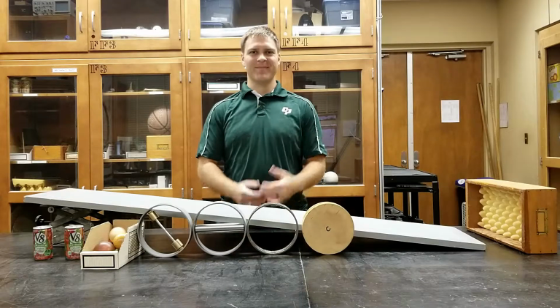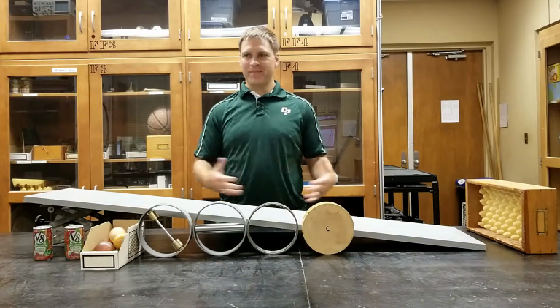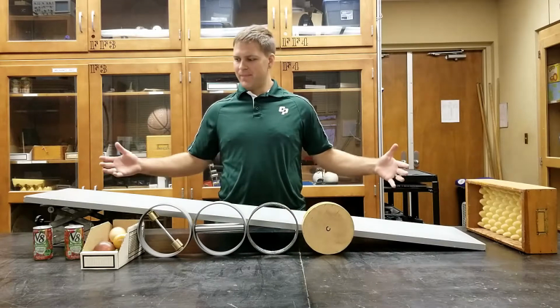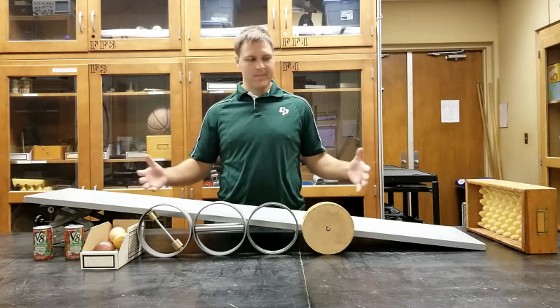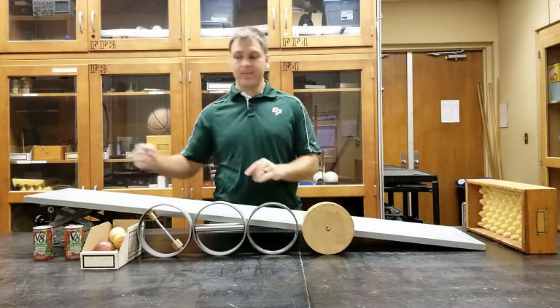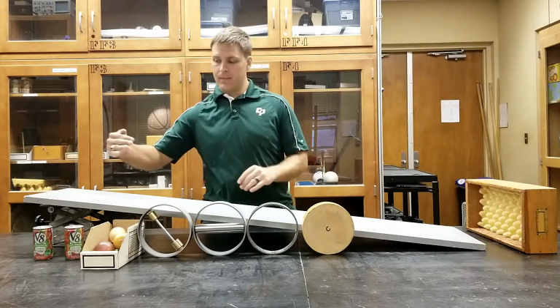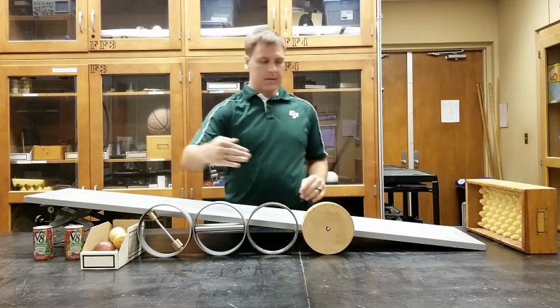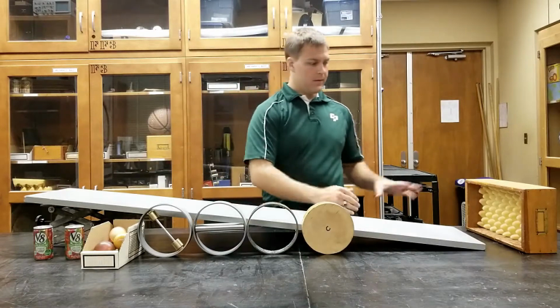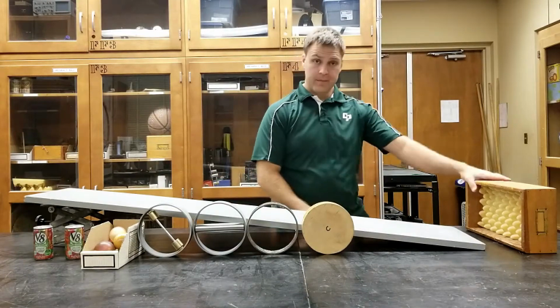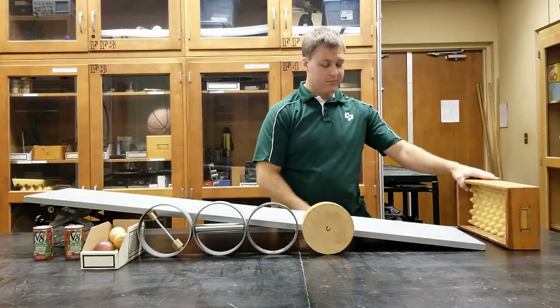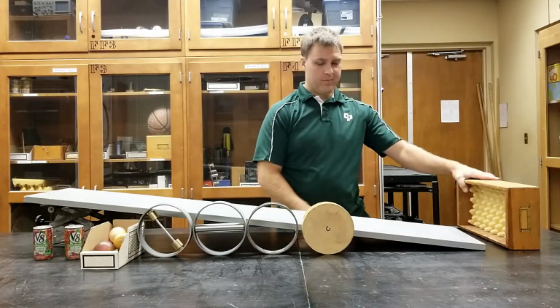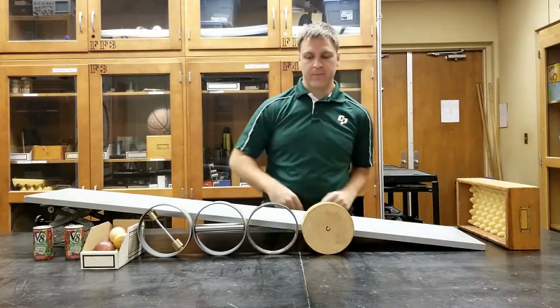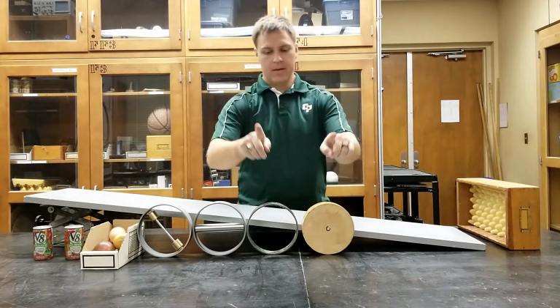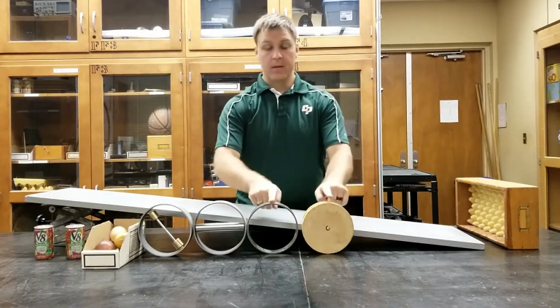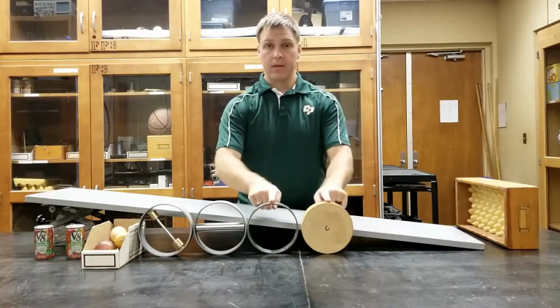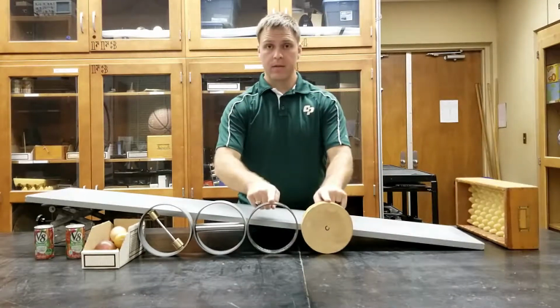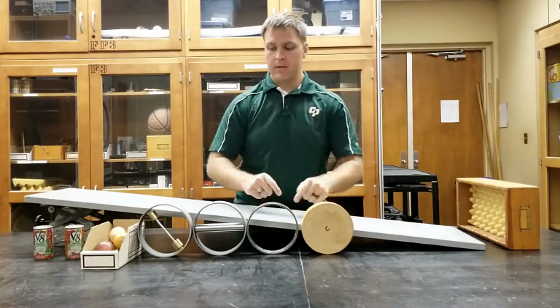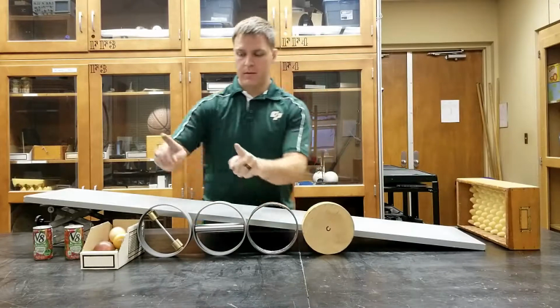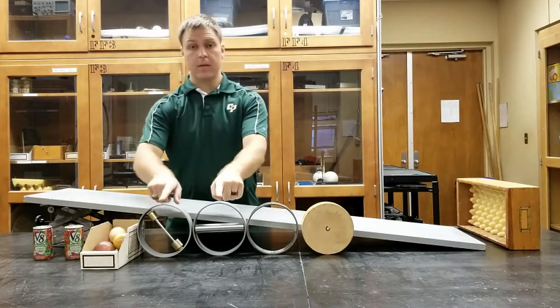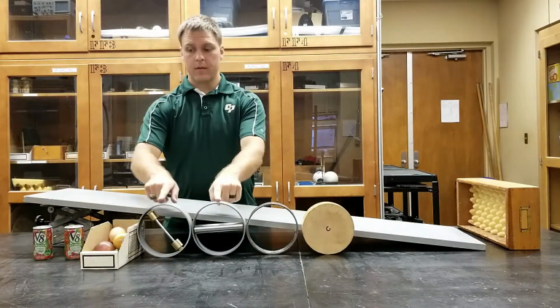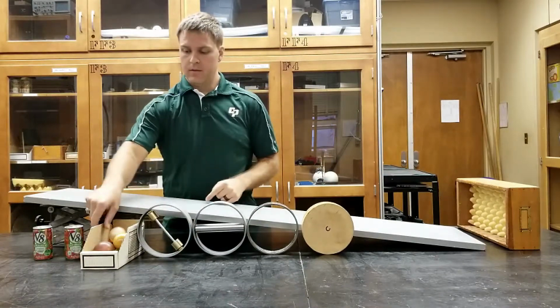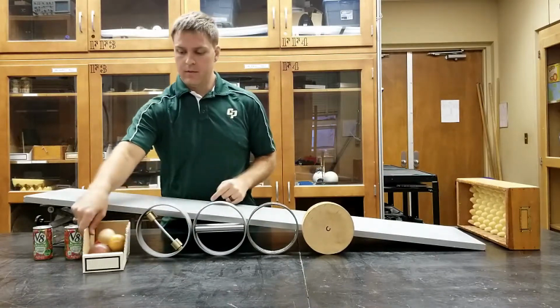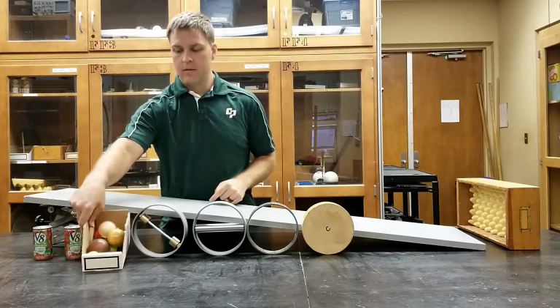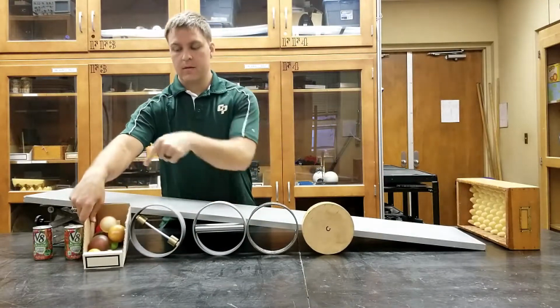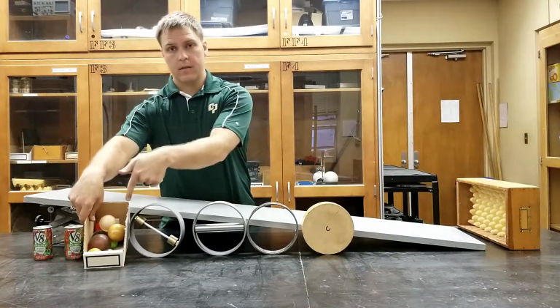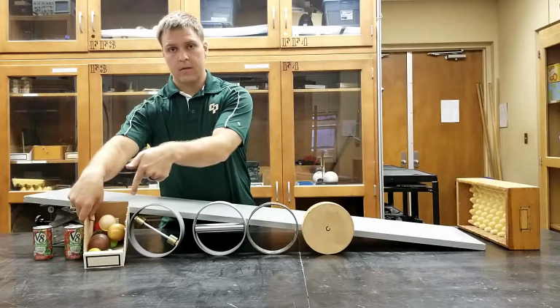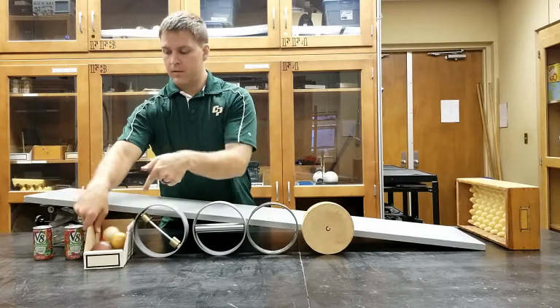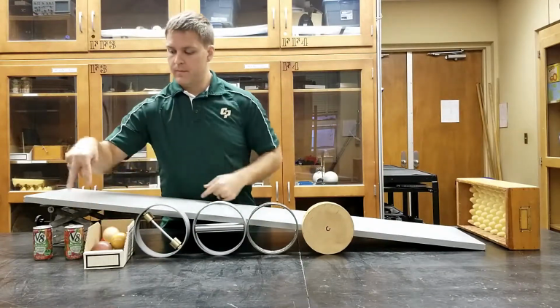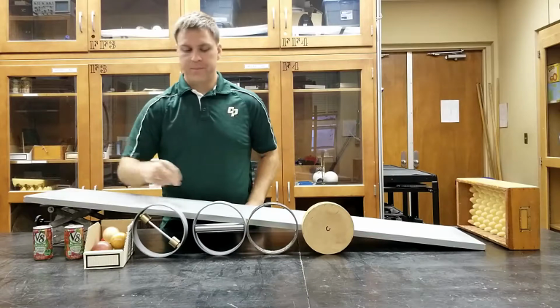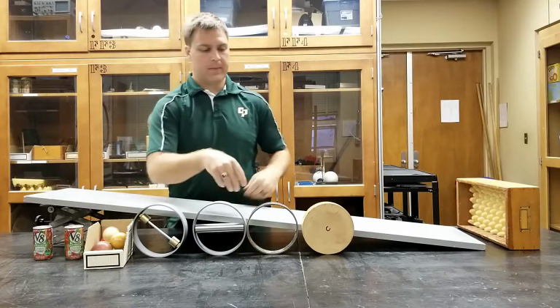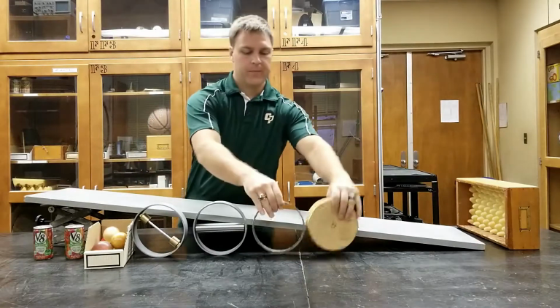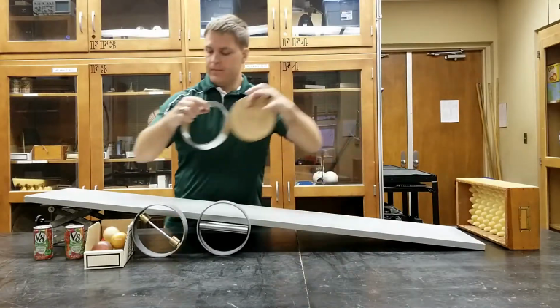This is what we have to investigate how moment of inertia affects an object's acceleration and velocity as it rolls down a ramp. These two objects have the same mass, and these have the same mass. We also have a bunch of different sized balls along with some cans that are full of liquid and others that aren't.